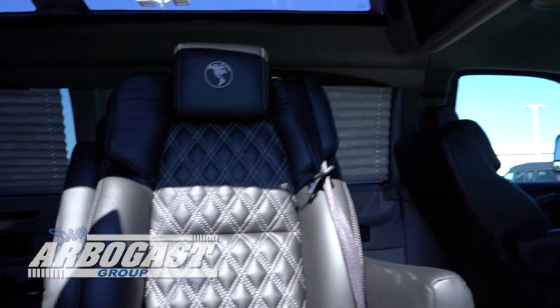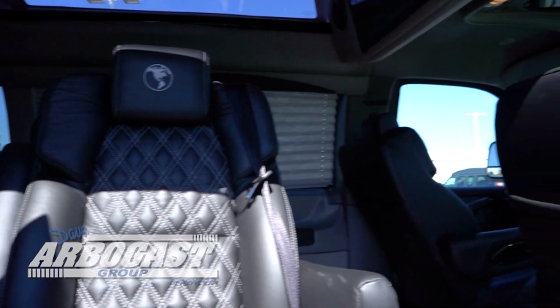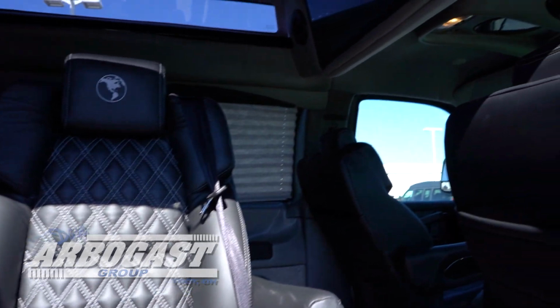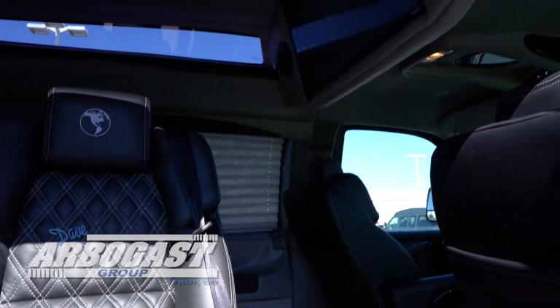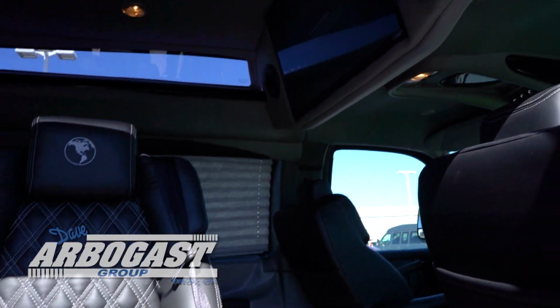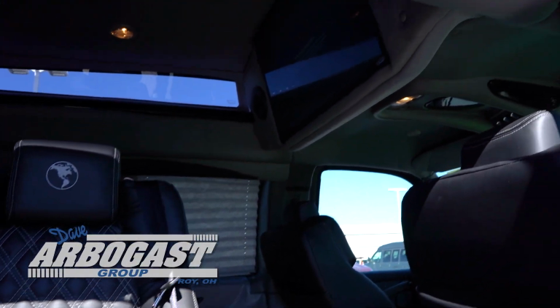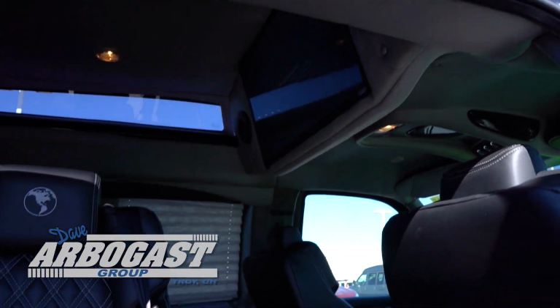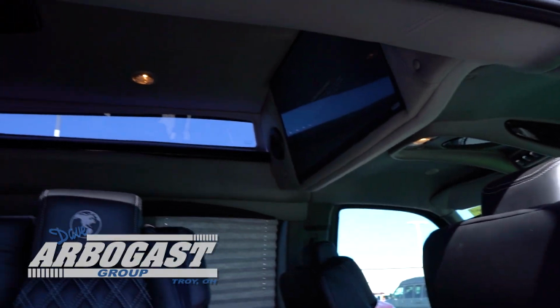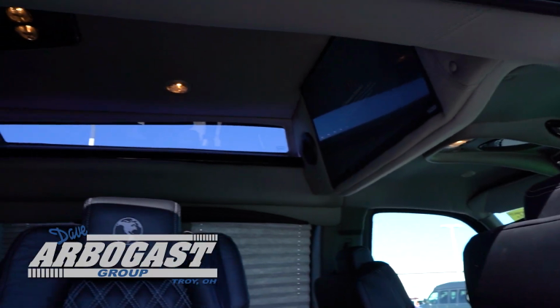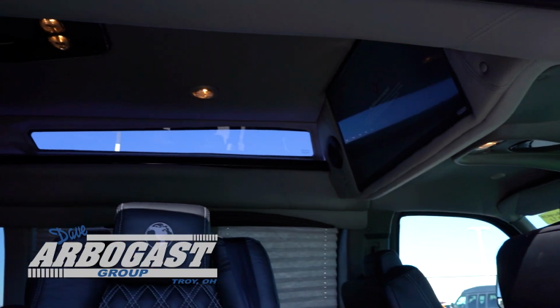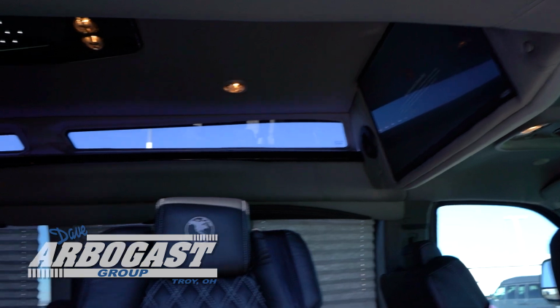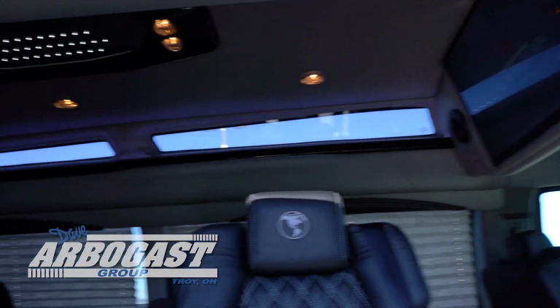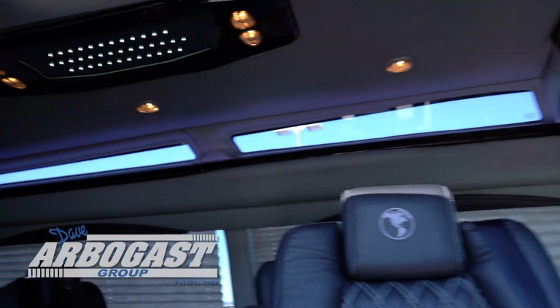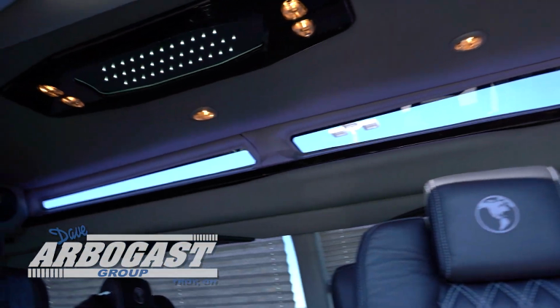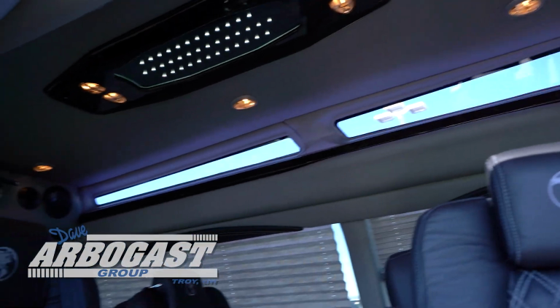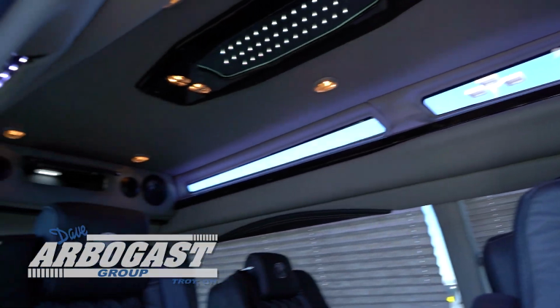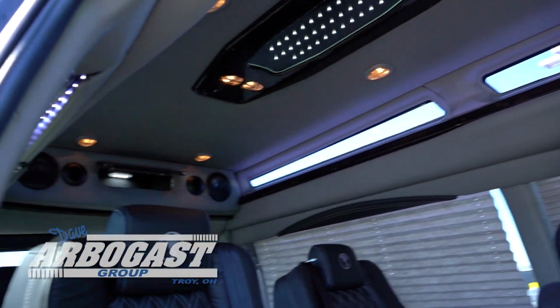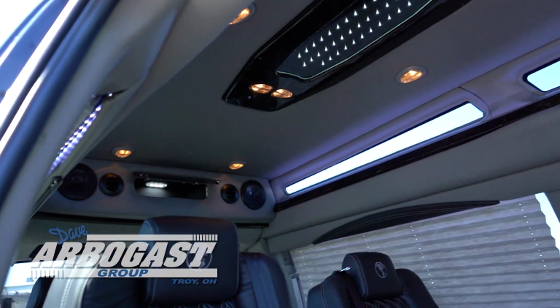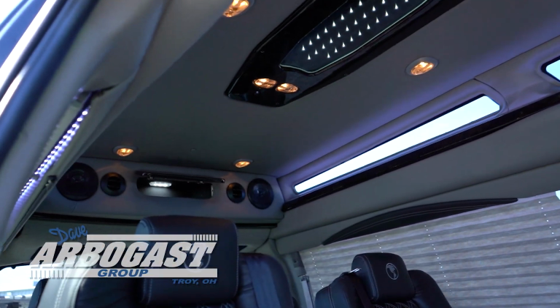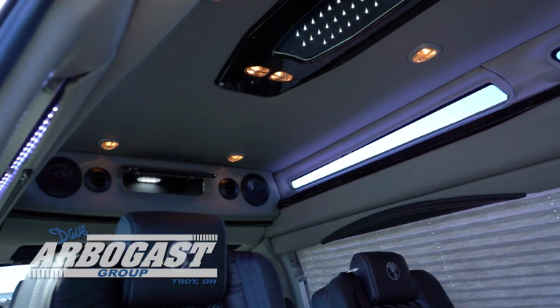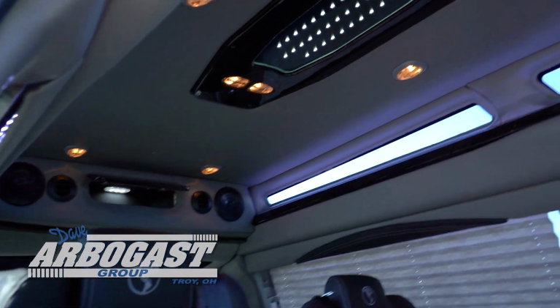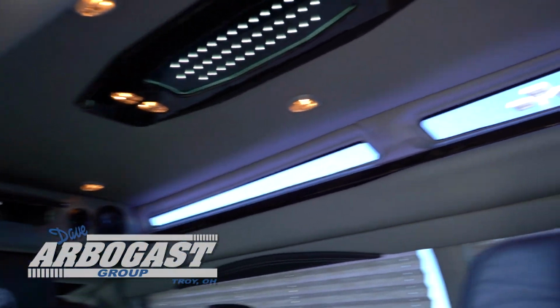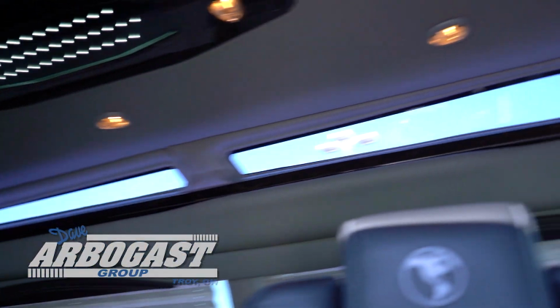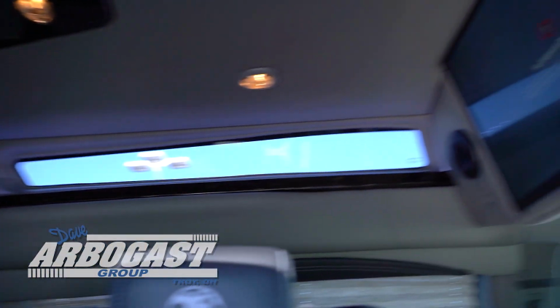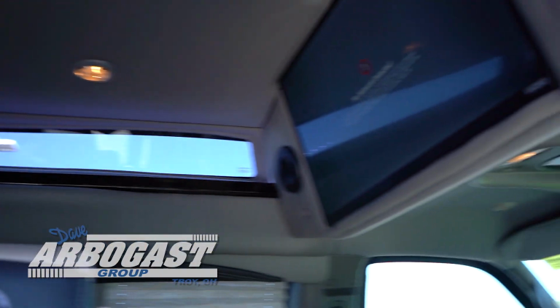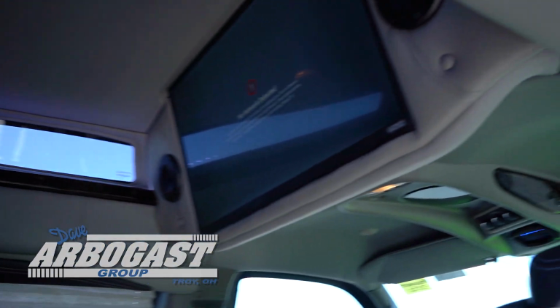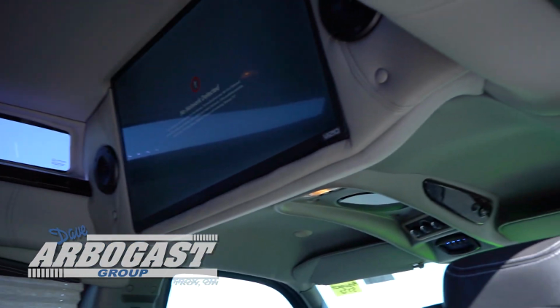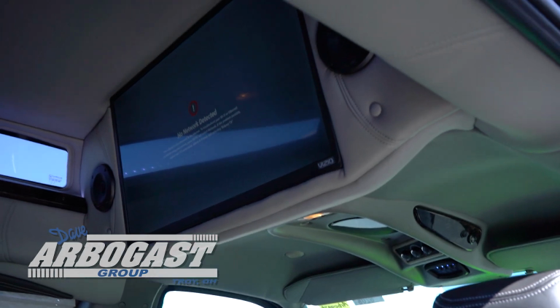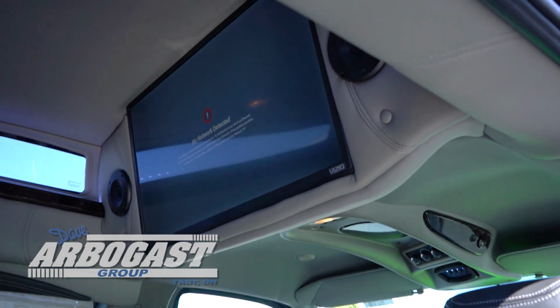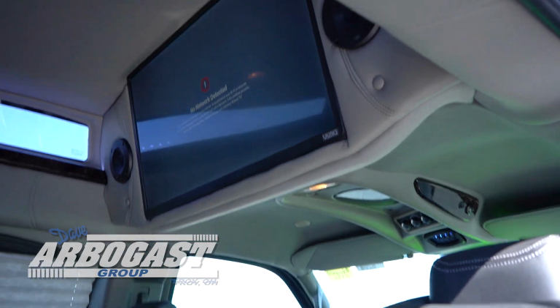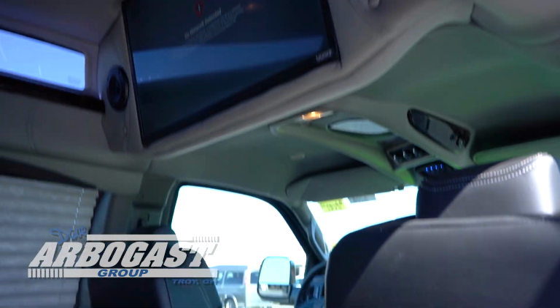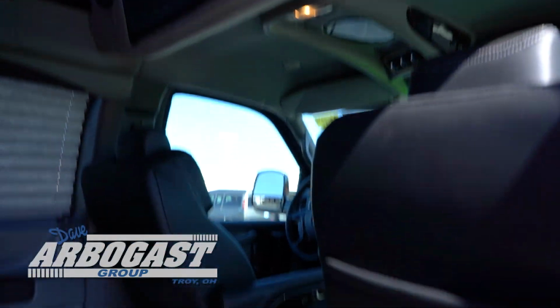Also, rear airbags are included in the 2022 GMC Savannah. The center console has a game console hookup and Blu-ray player. There's also a 32-inch flat-screen television.